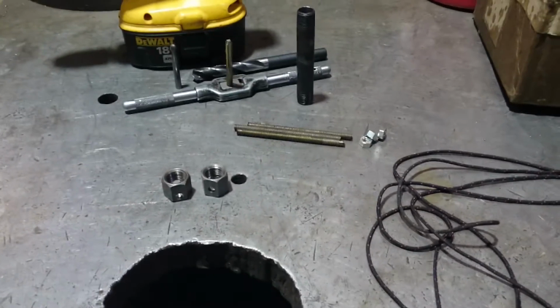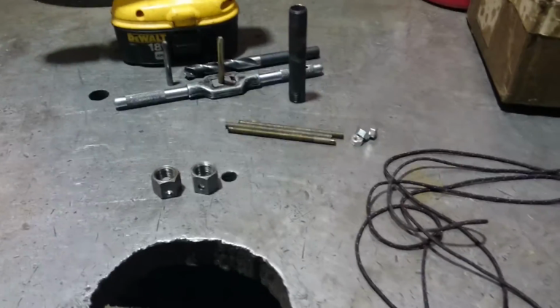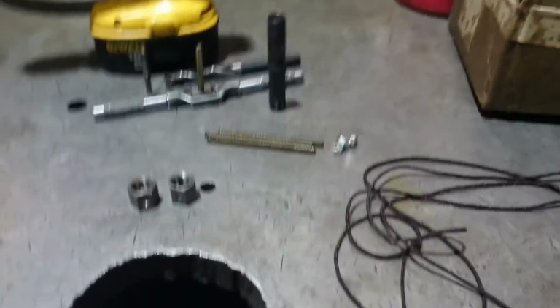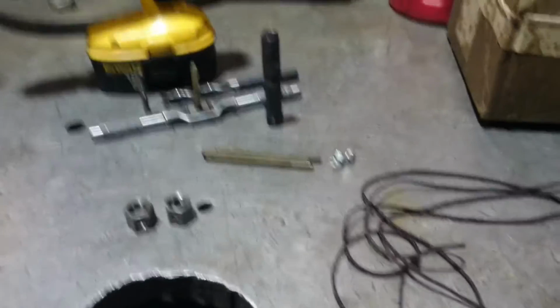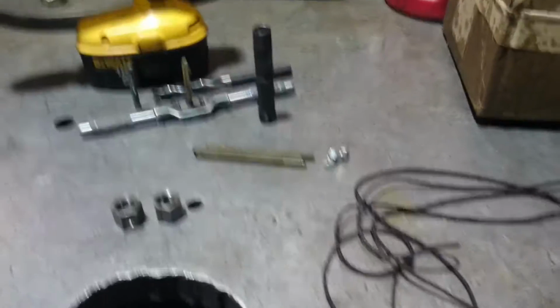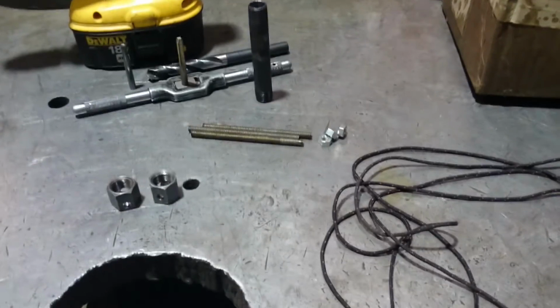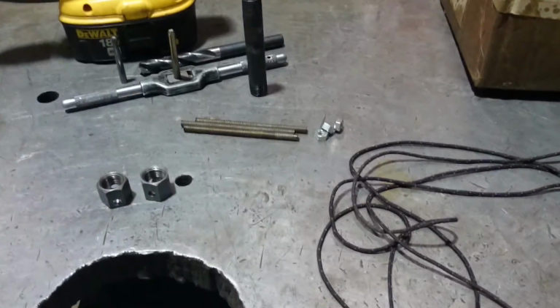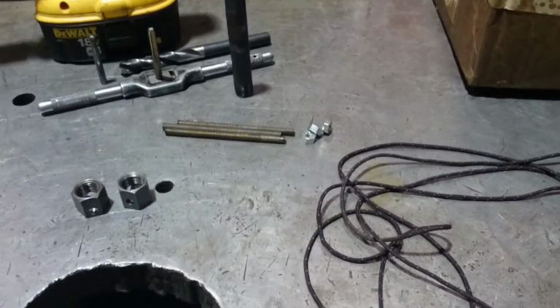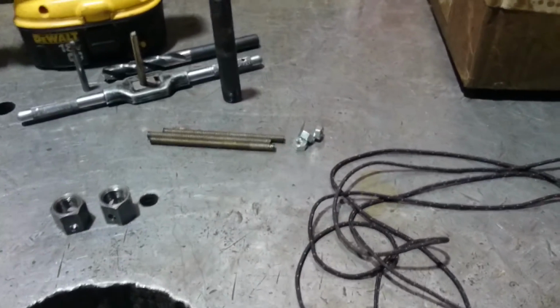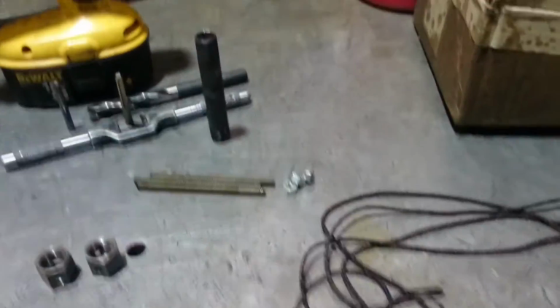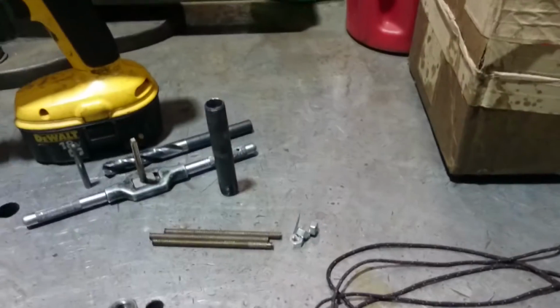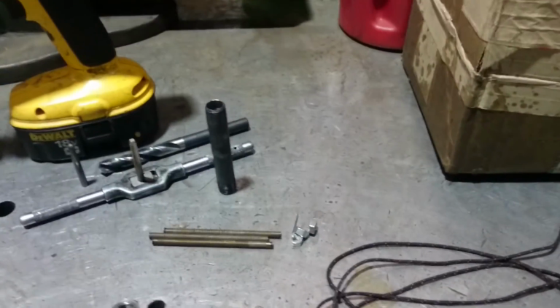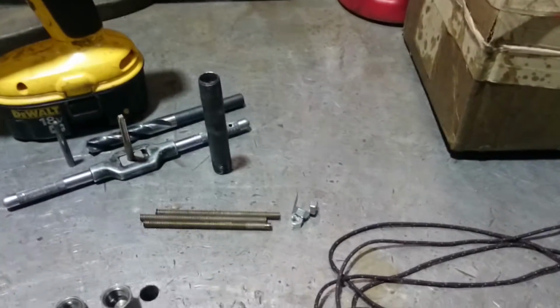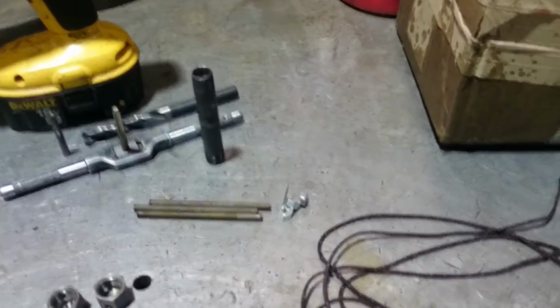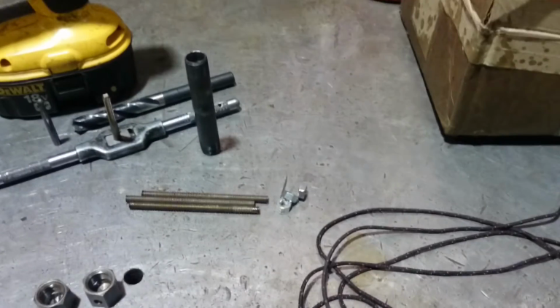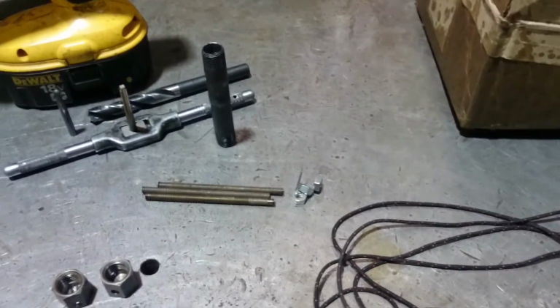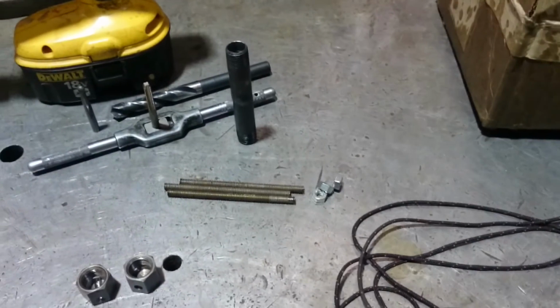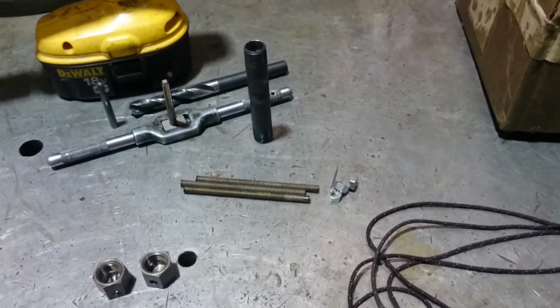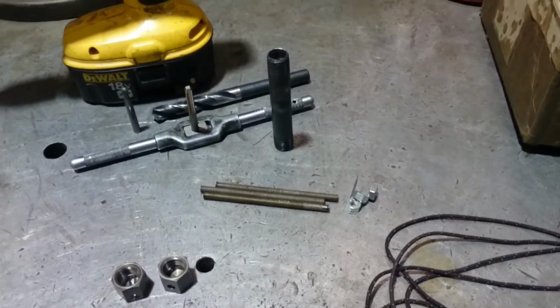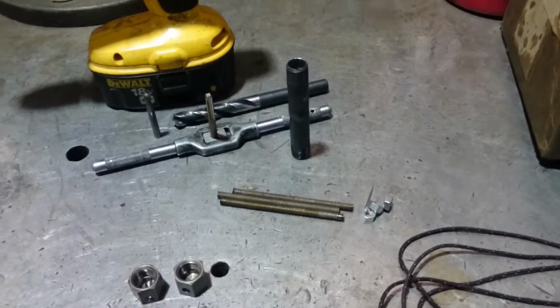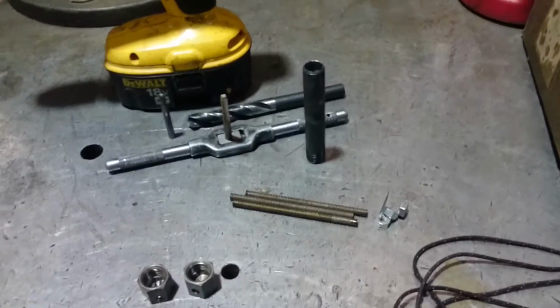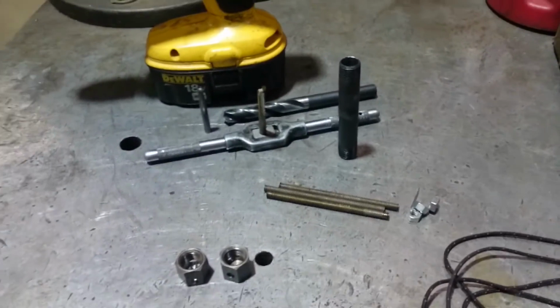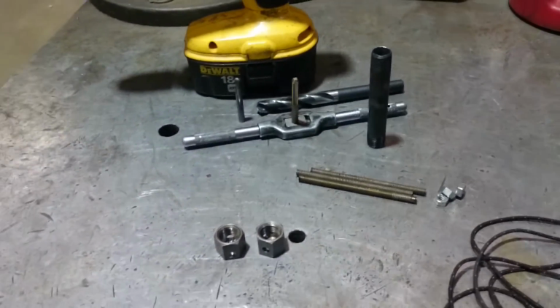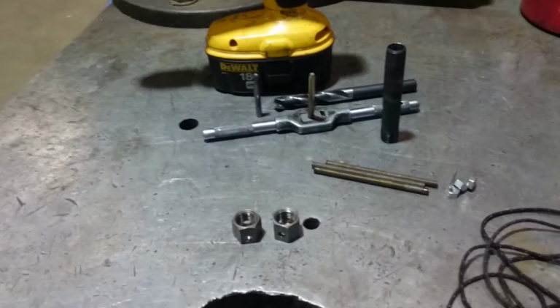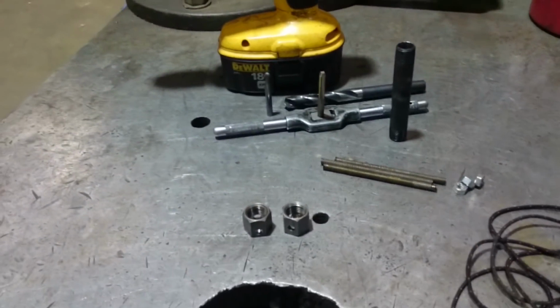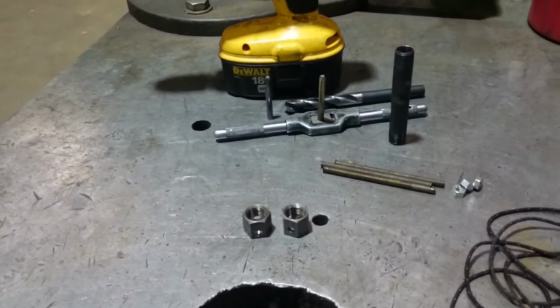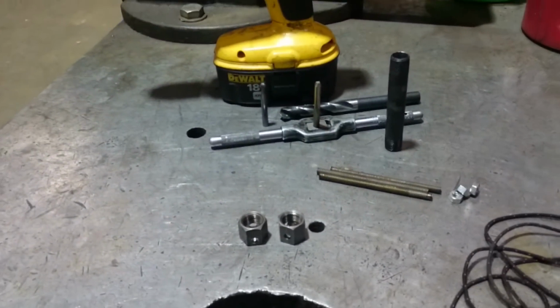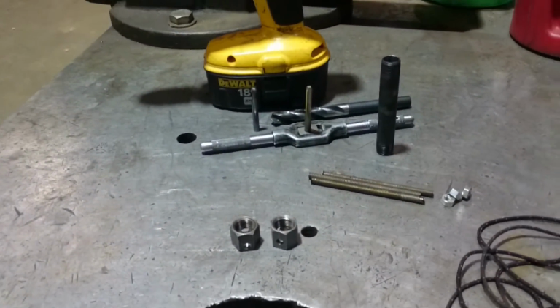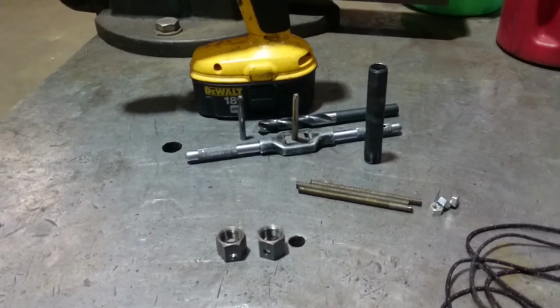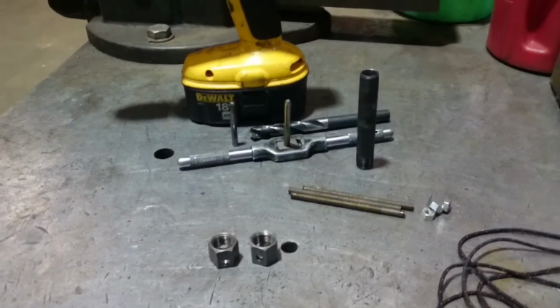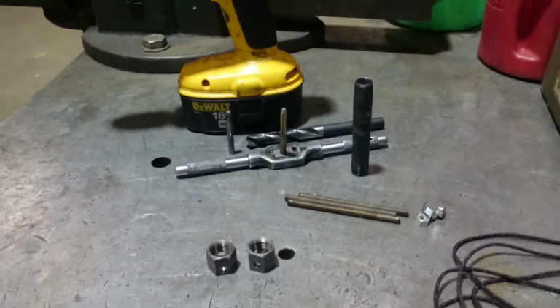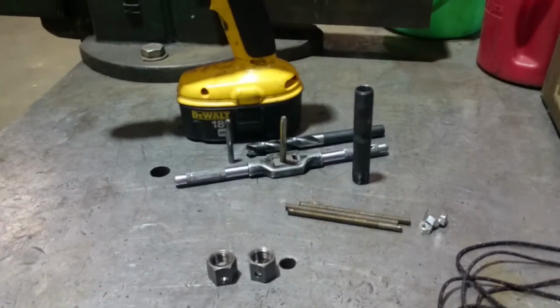Alright YouTube, I decided I was going to have a little how-to video on how to make a grappling hook, the way that I made my other one.